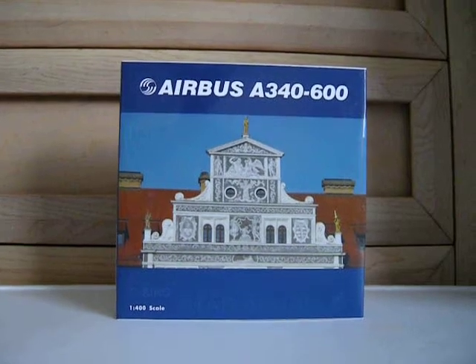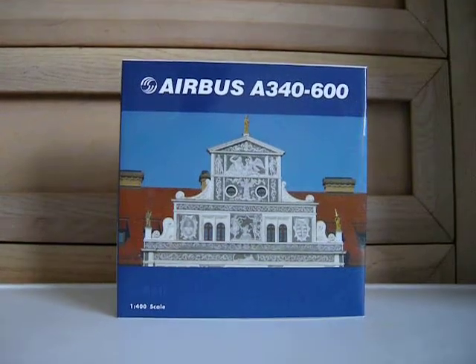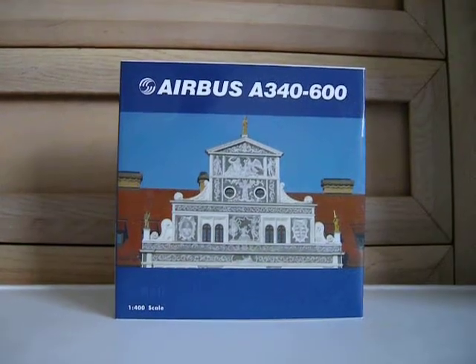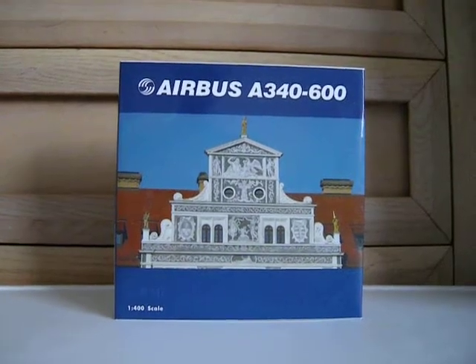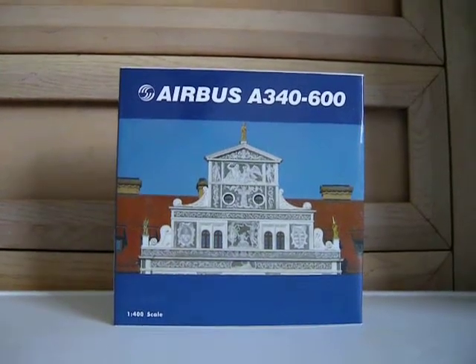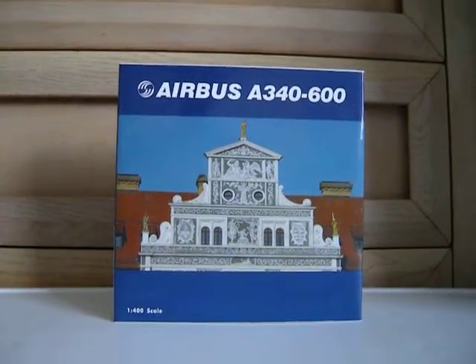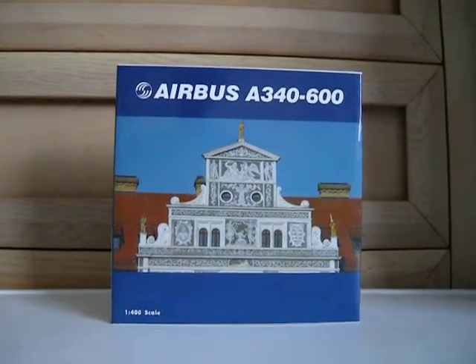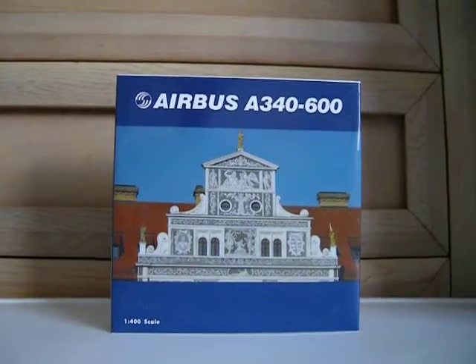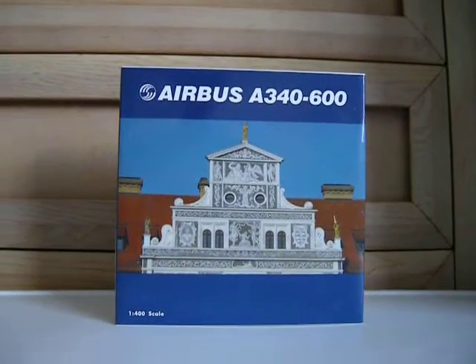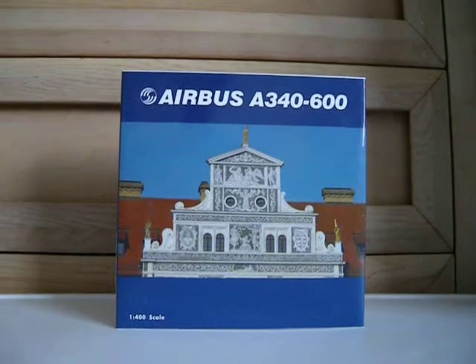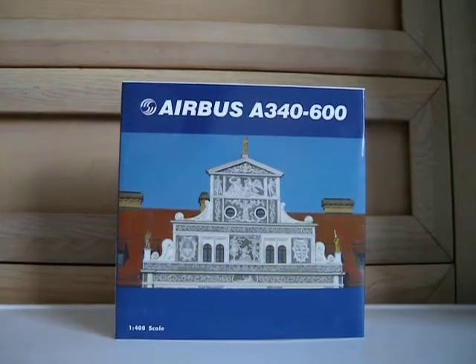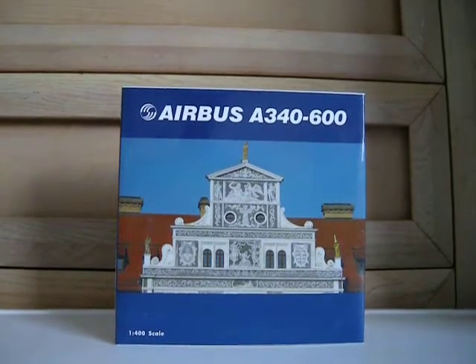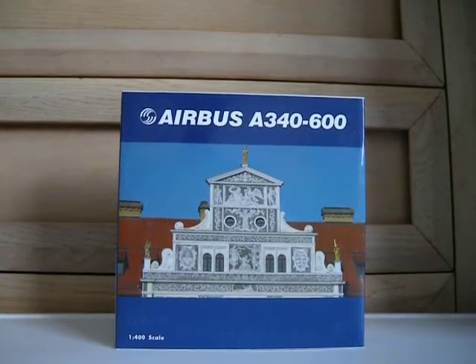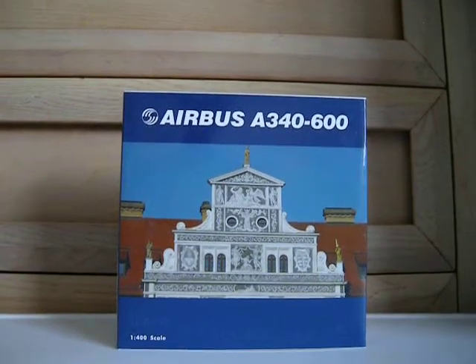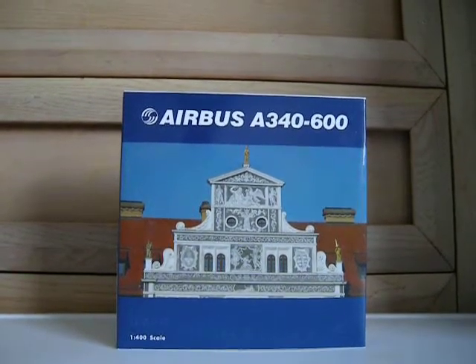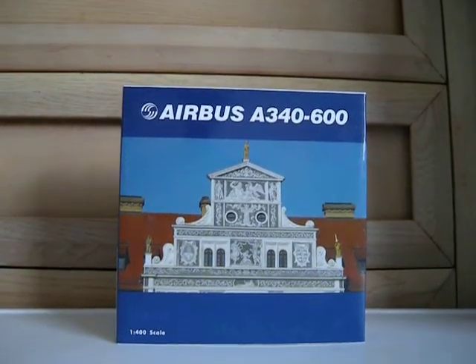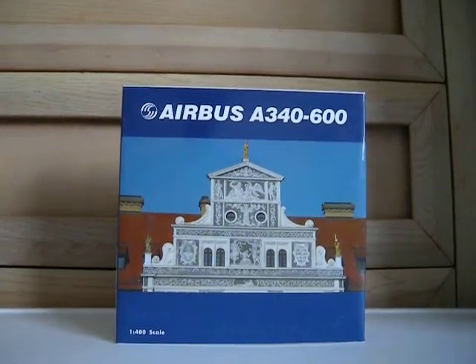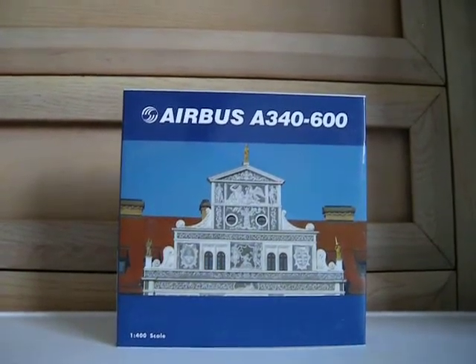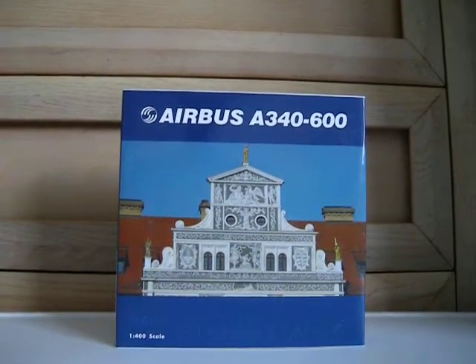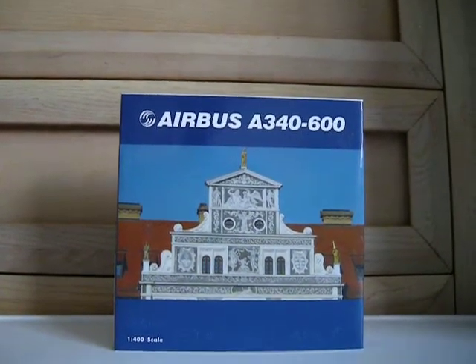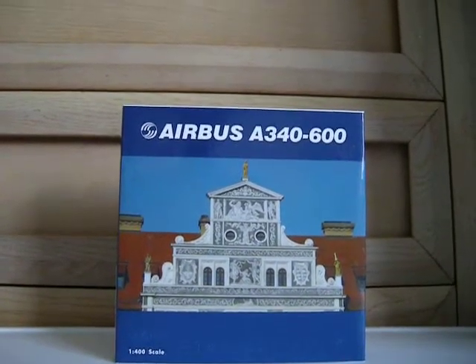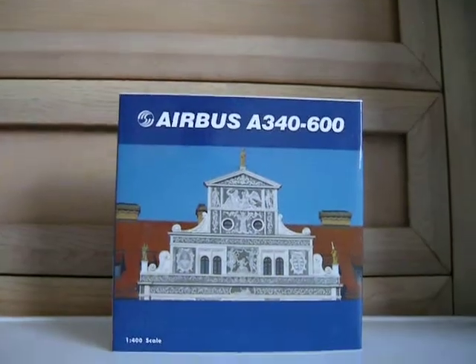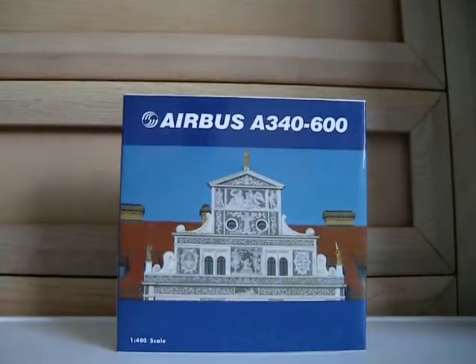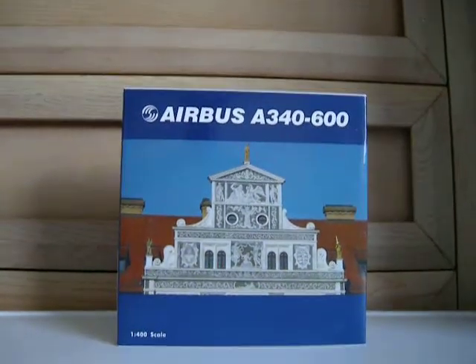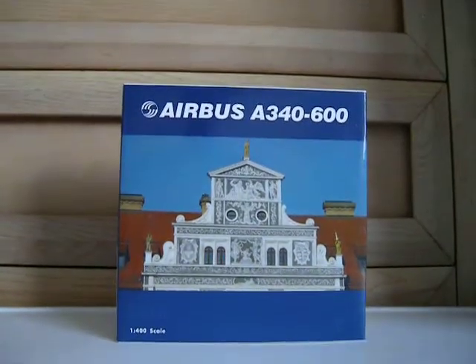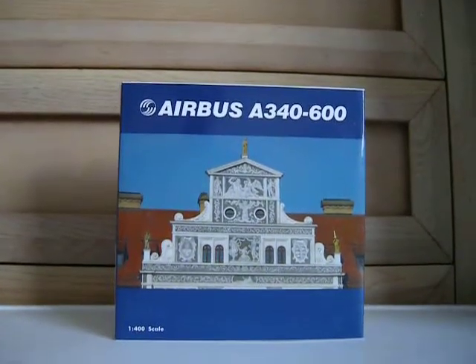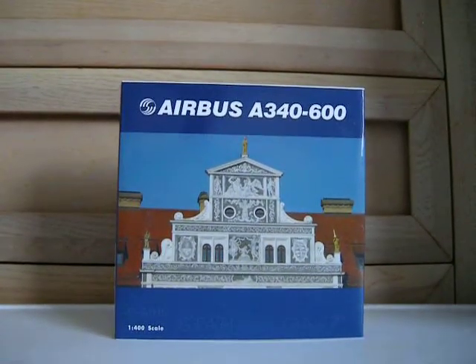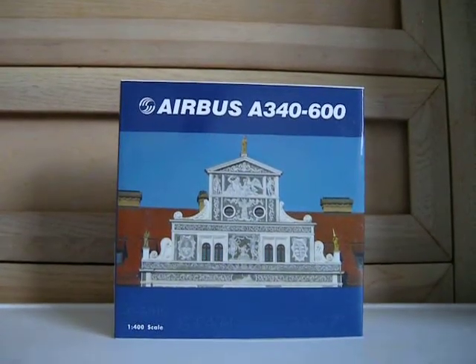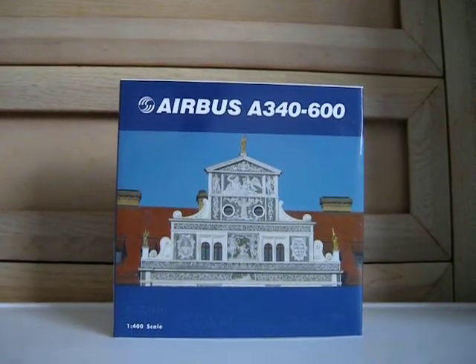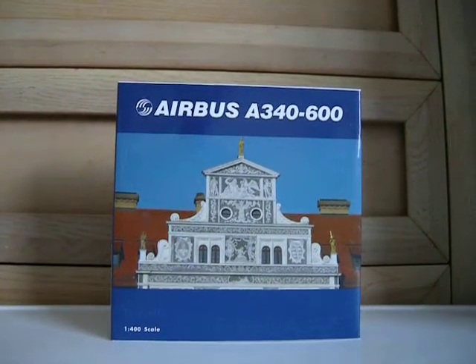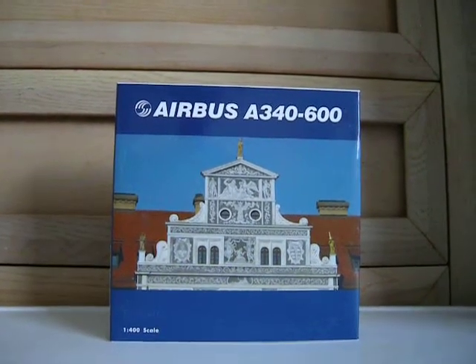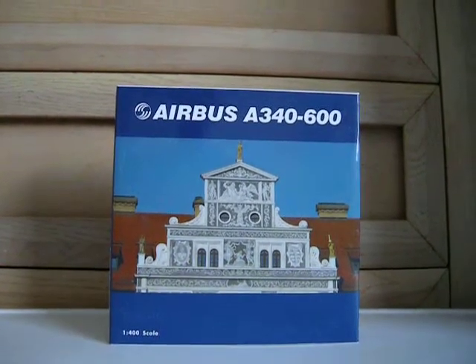Hey guys, UniteDeltaFan here with the final unboxing of my four new models, and this is of a beautiful aircraft, but I know you won't have any clue what it is just looking at the box.